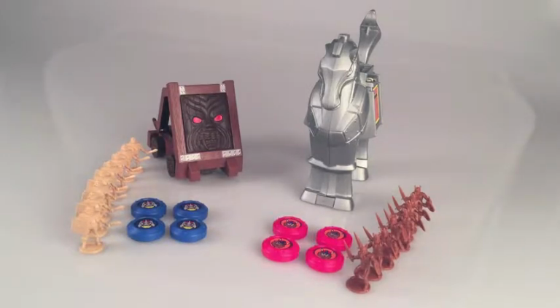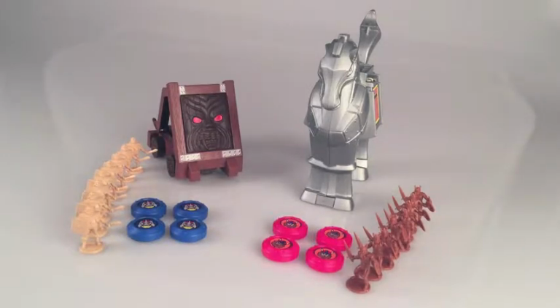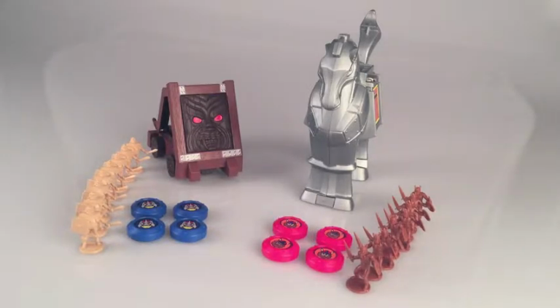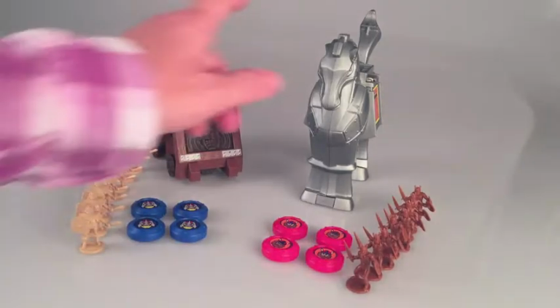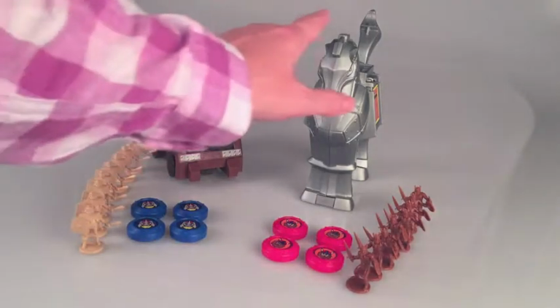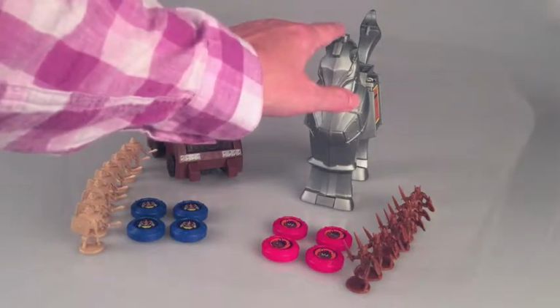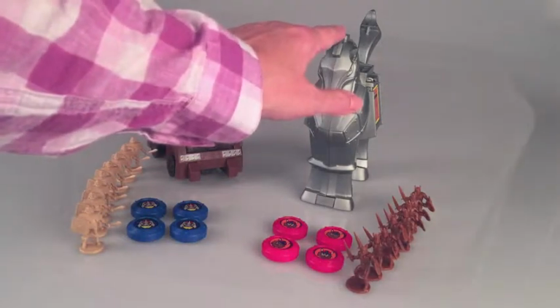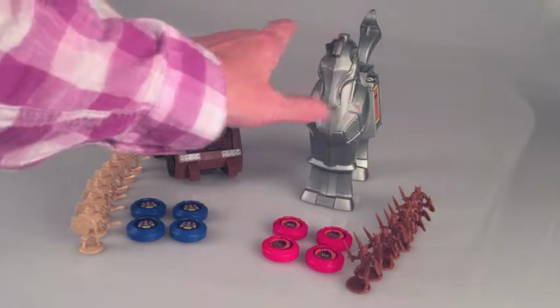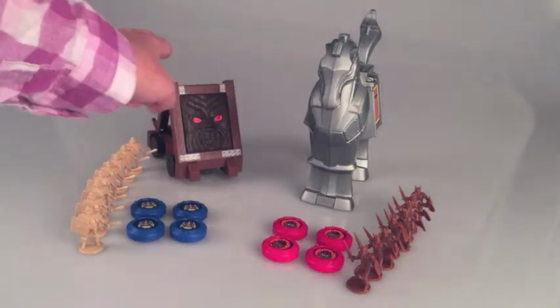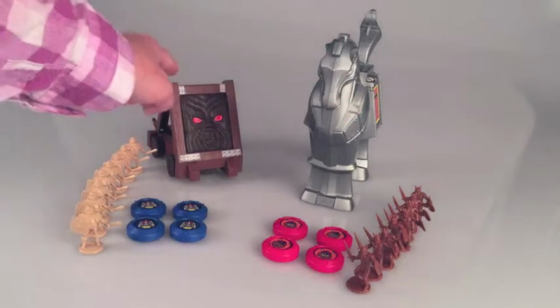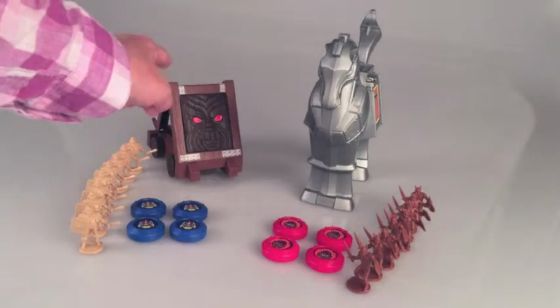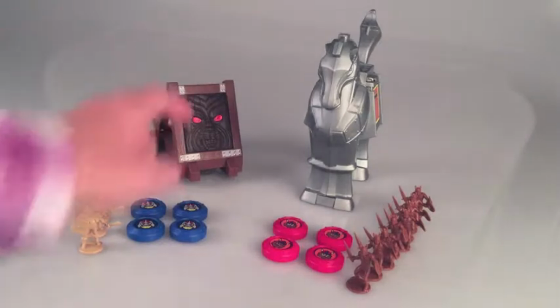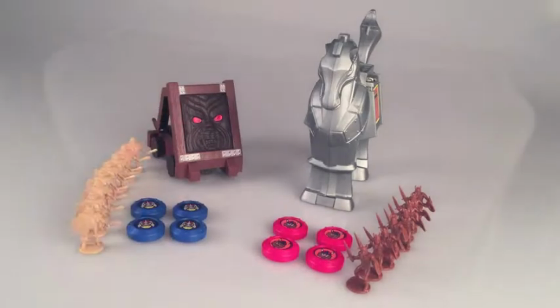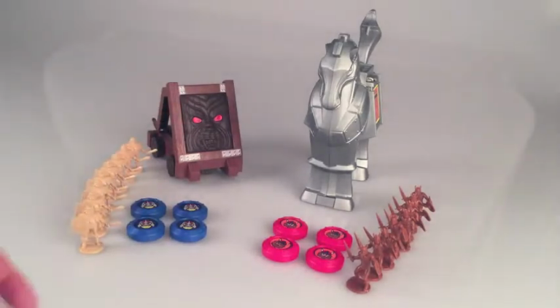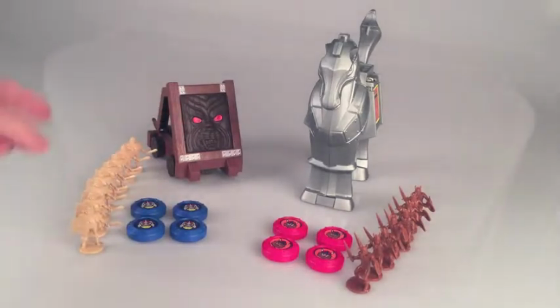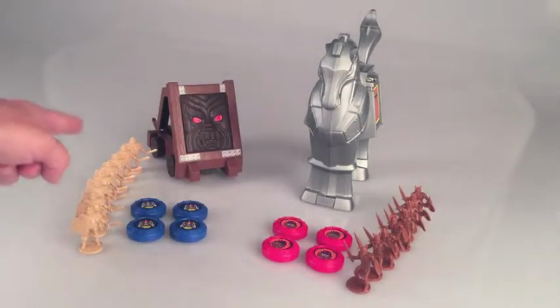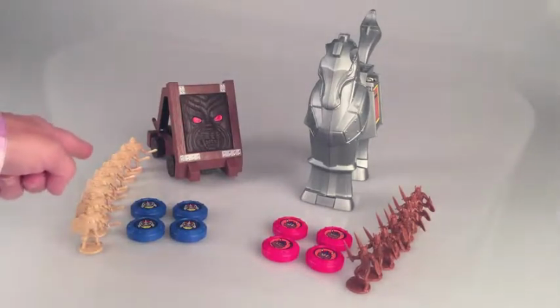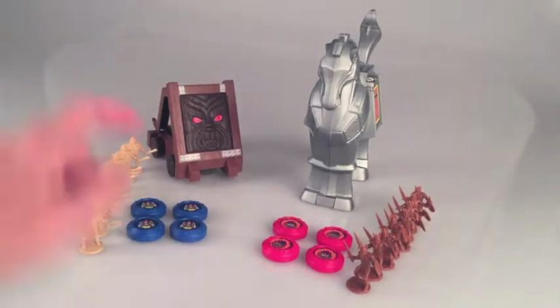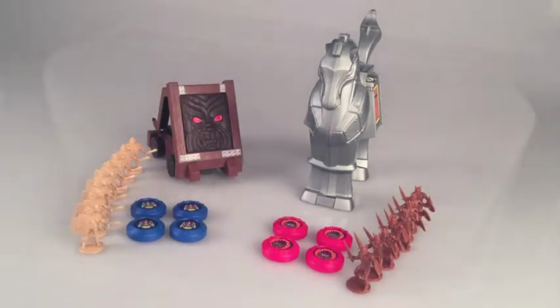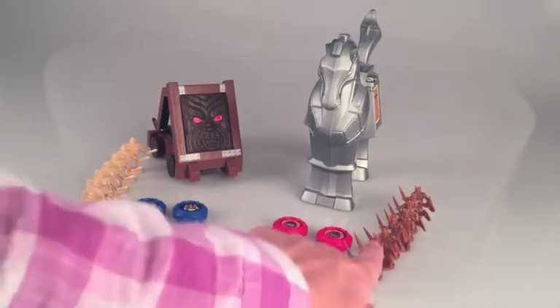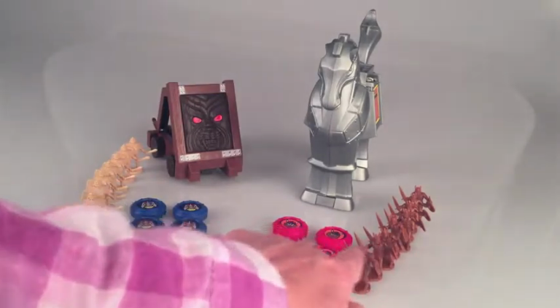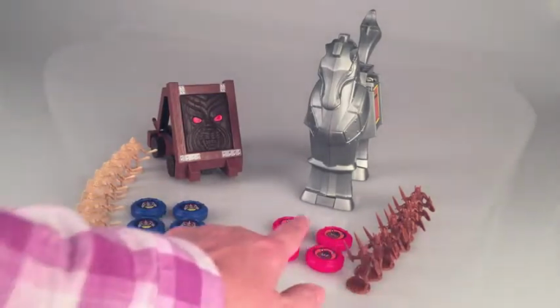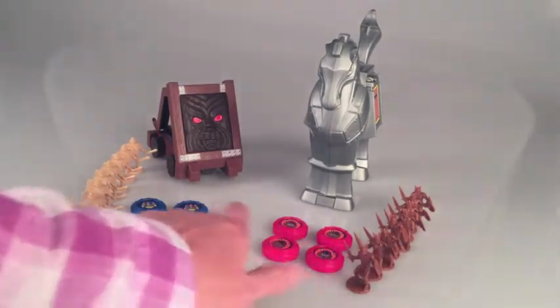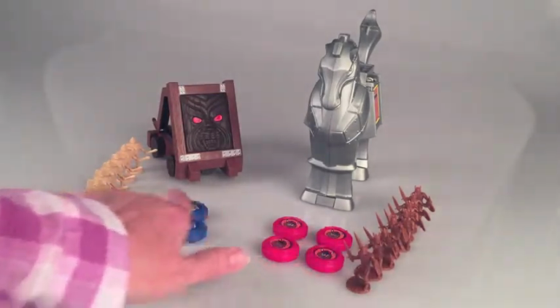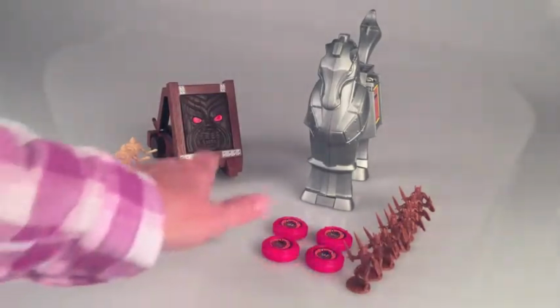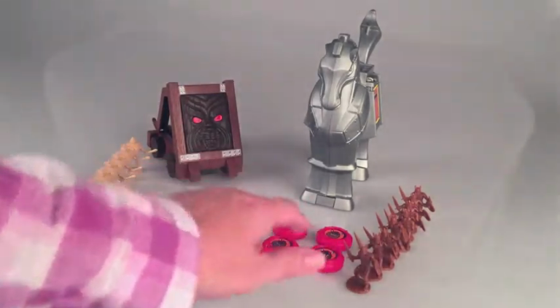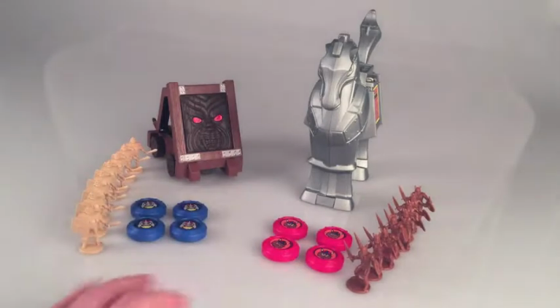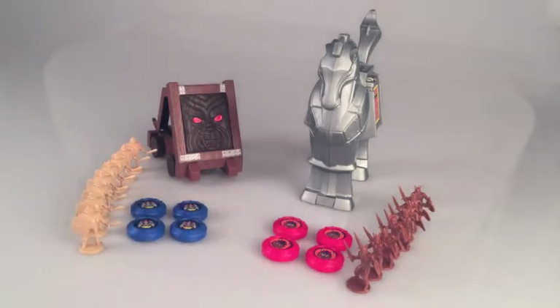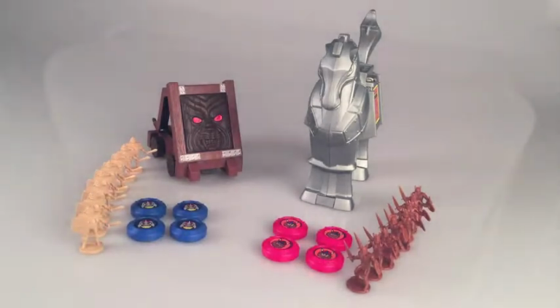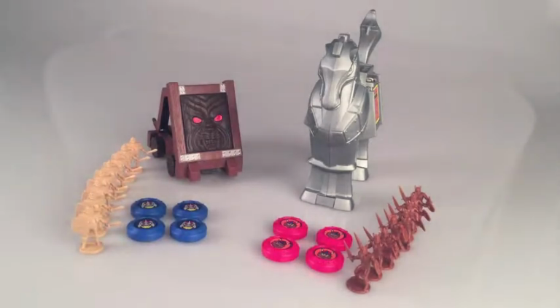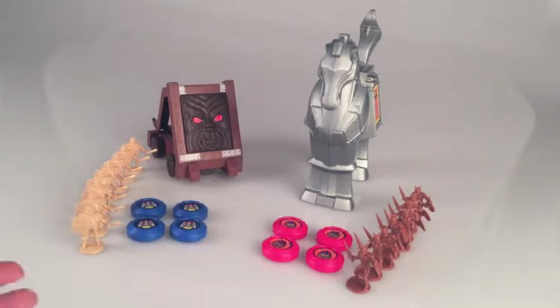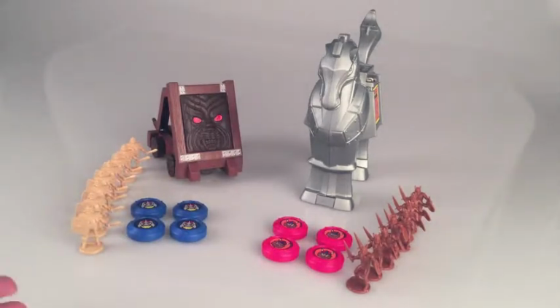It includes the Trojan Horse, the Battle Shield, eight Barbarians, eight Vikings, and in their assorted chrome, four of each.